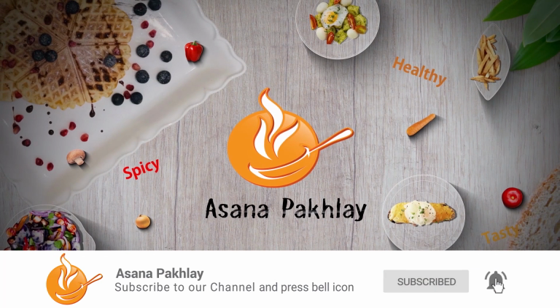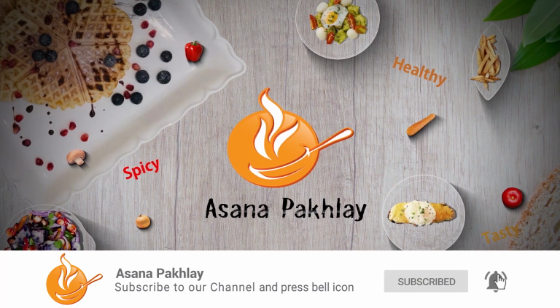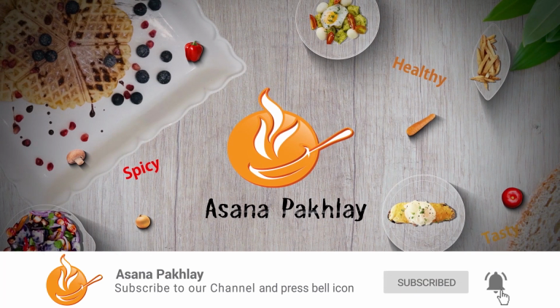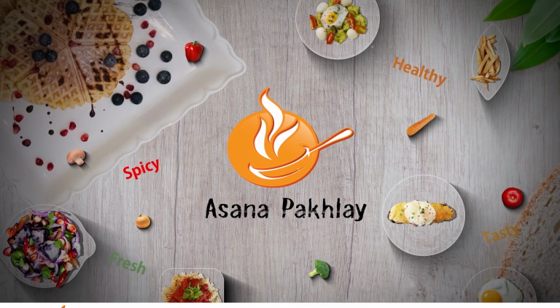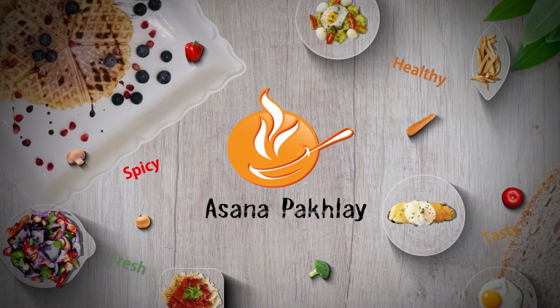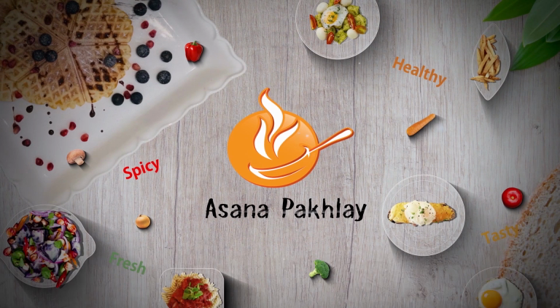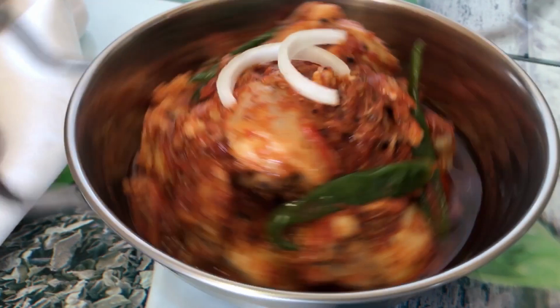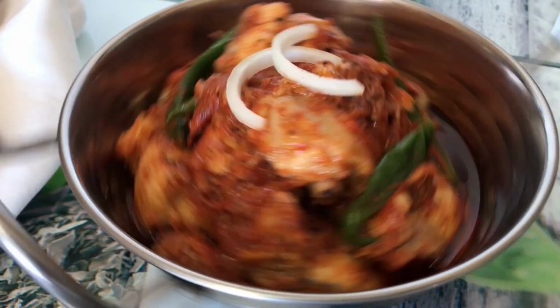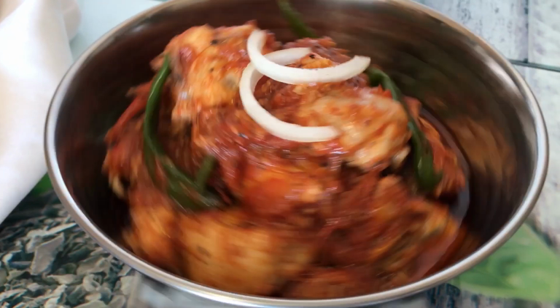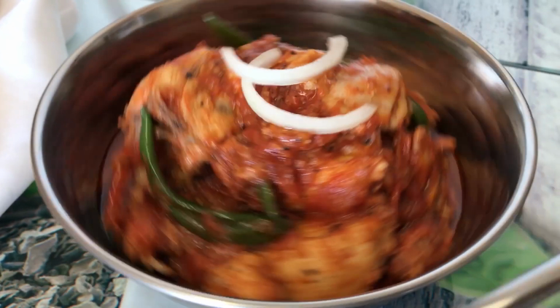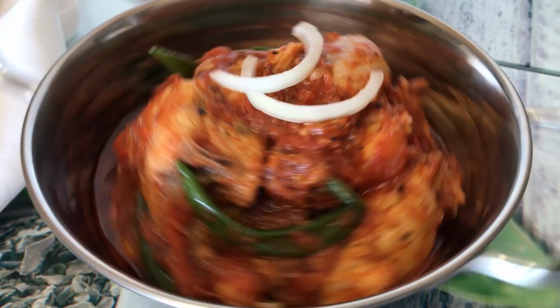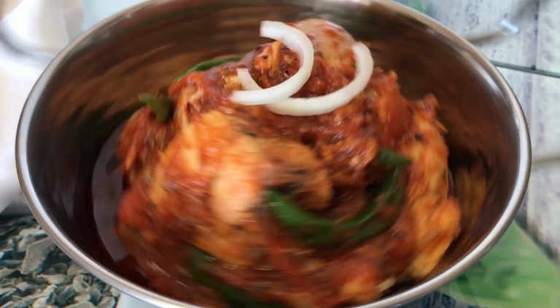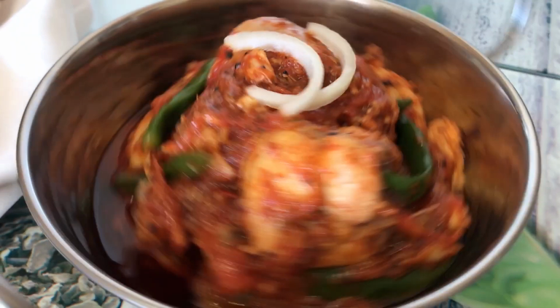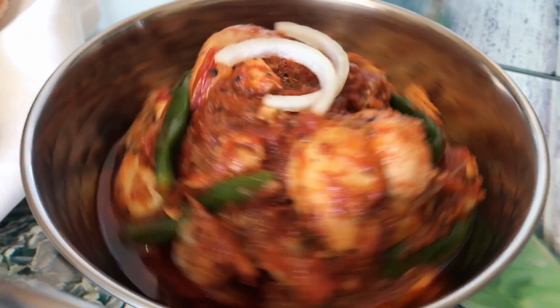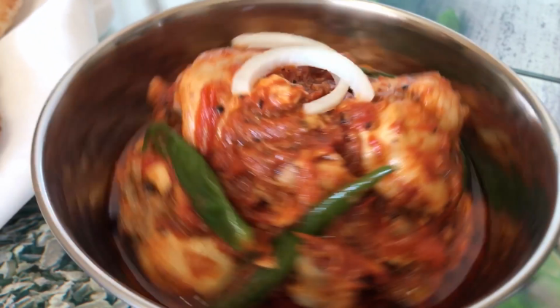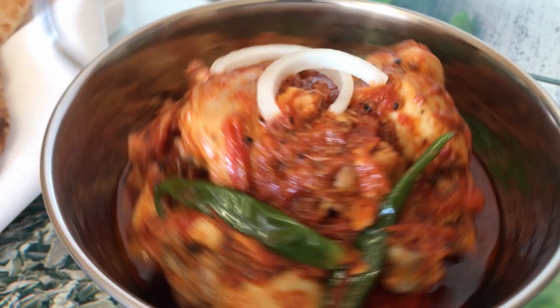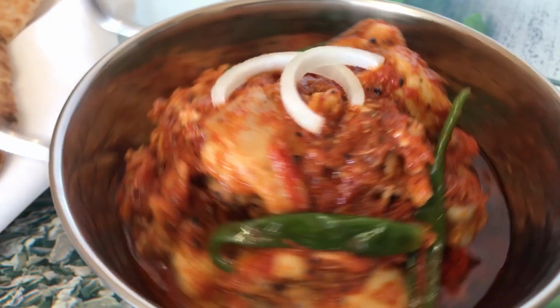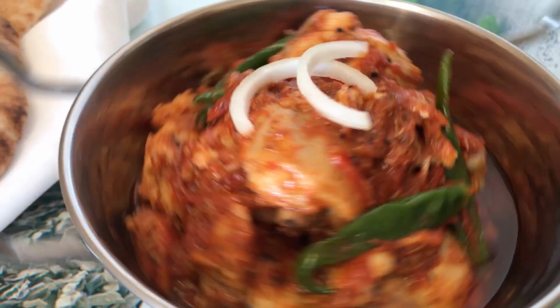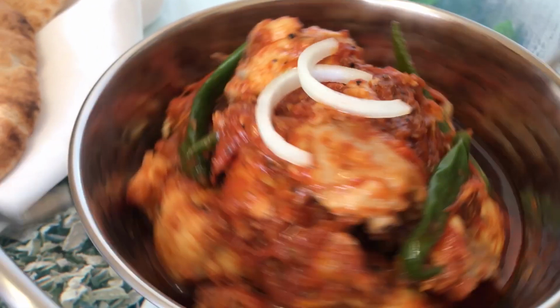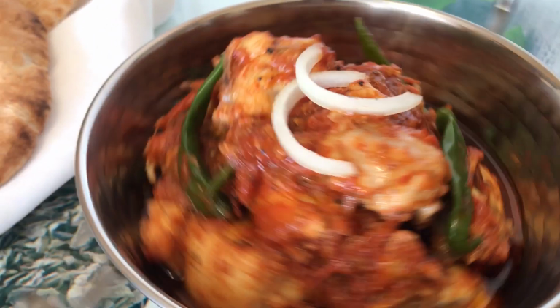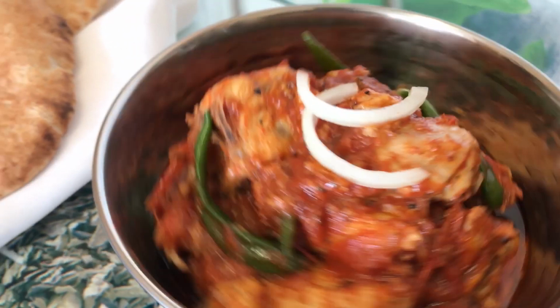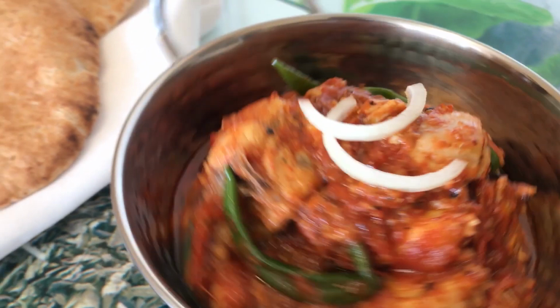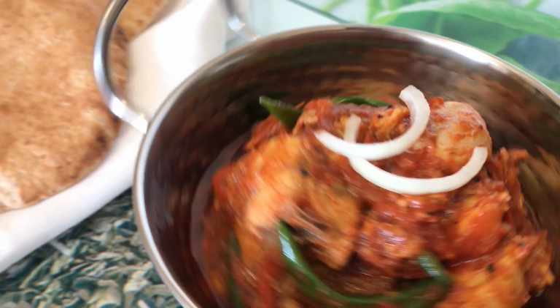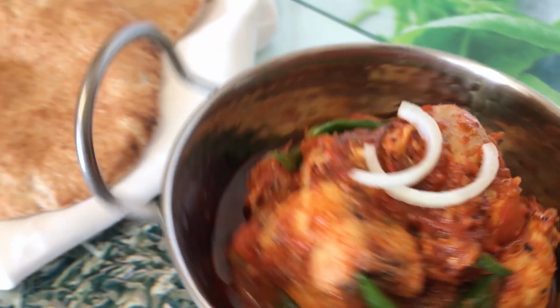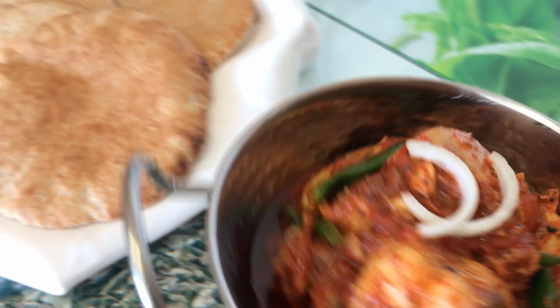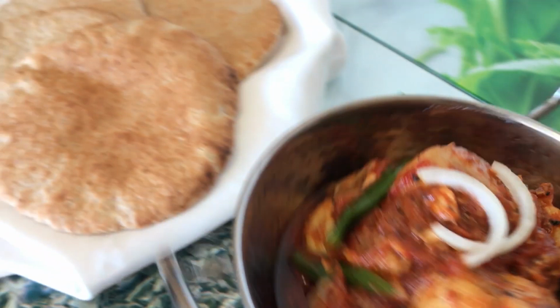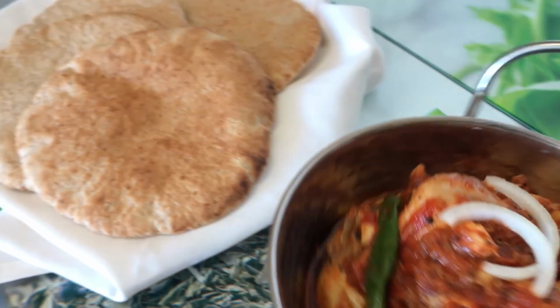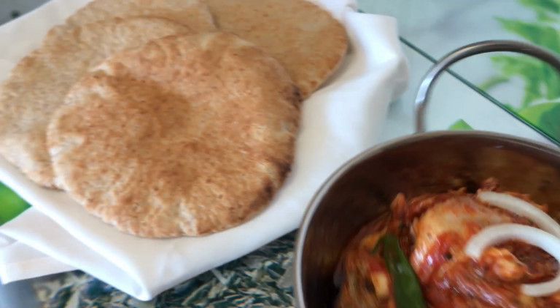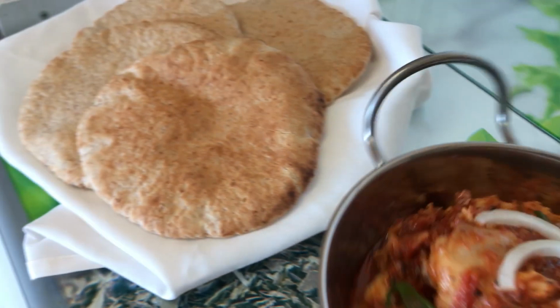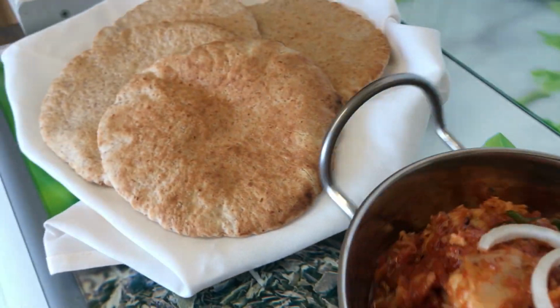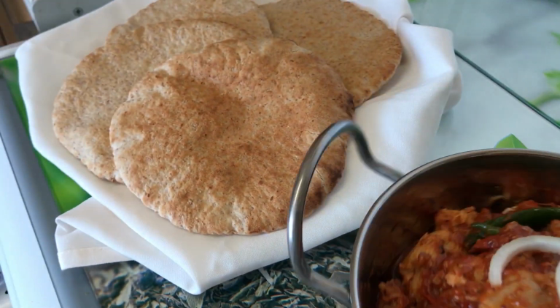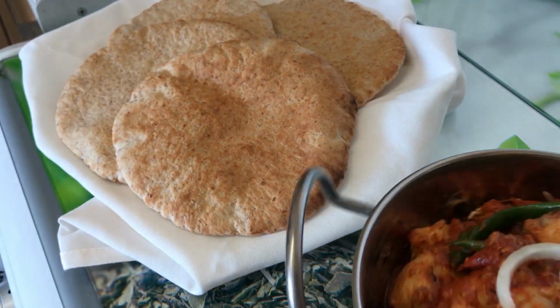Hi guys, welcome to my channel Asana Bukhli. Today I'm going to be making chicken chersi karahi. It's one of the simple and very tasty dishes.